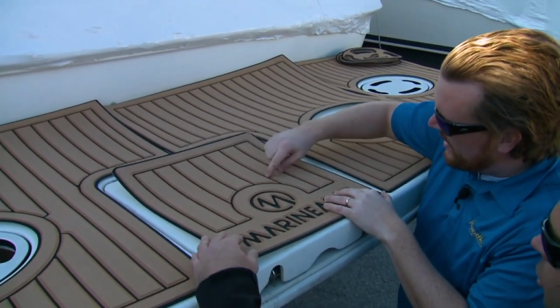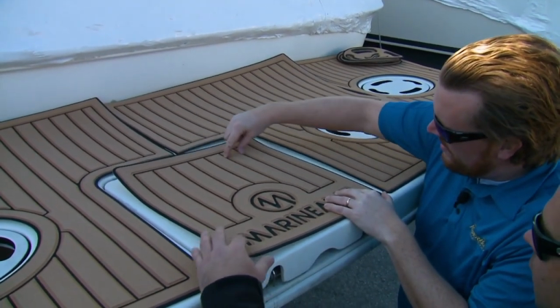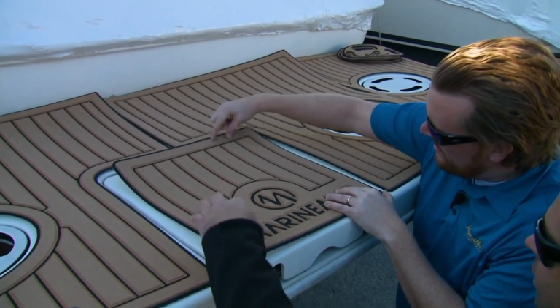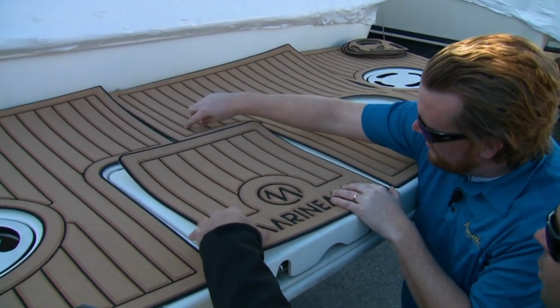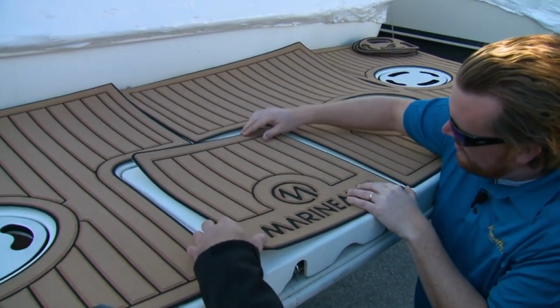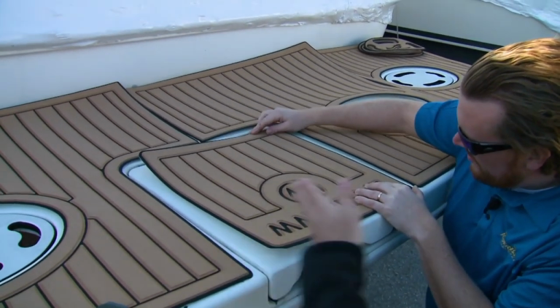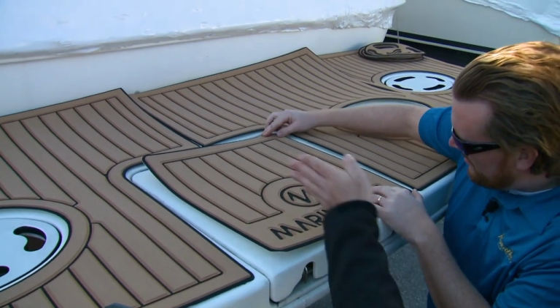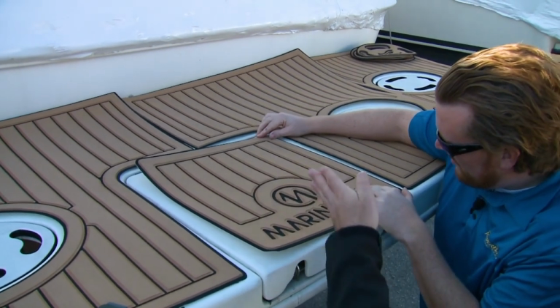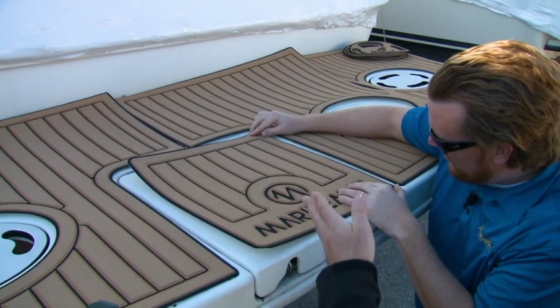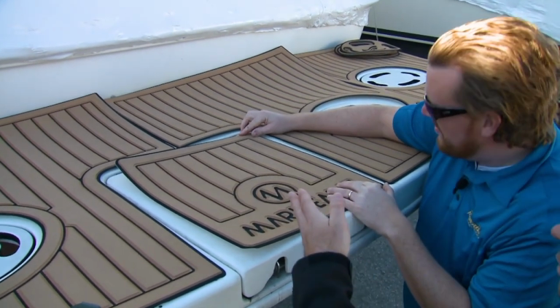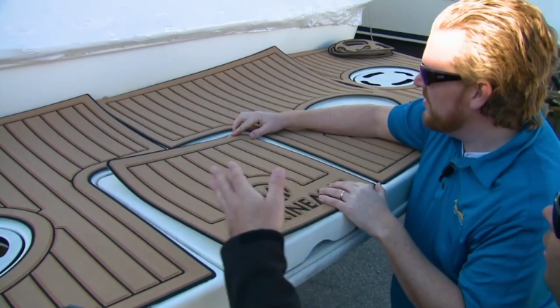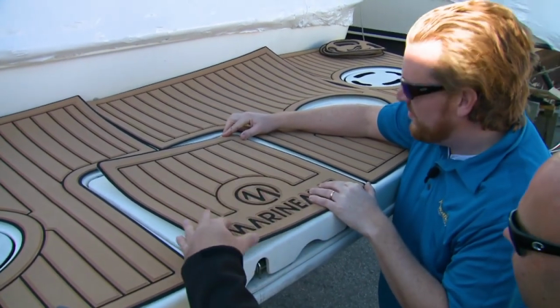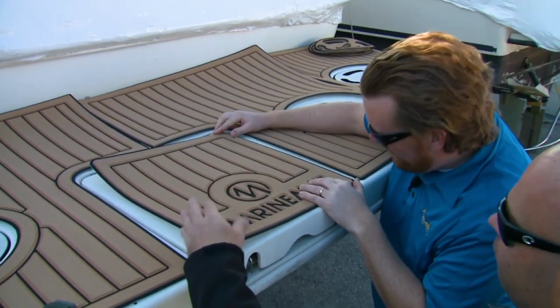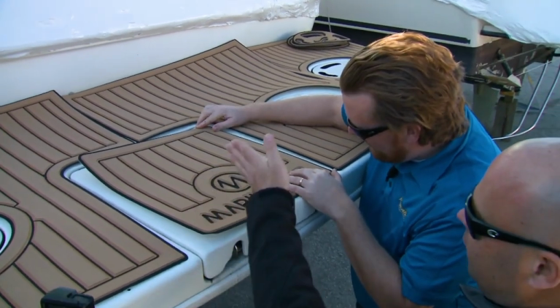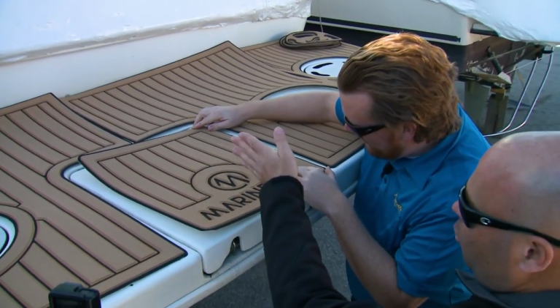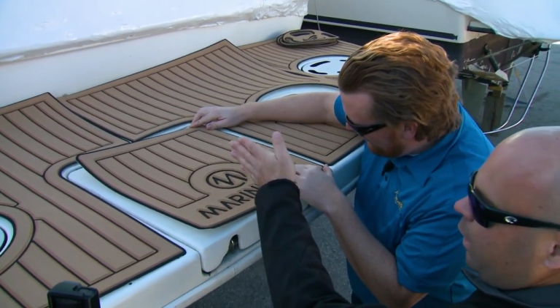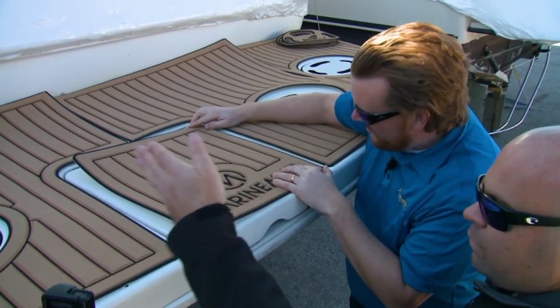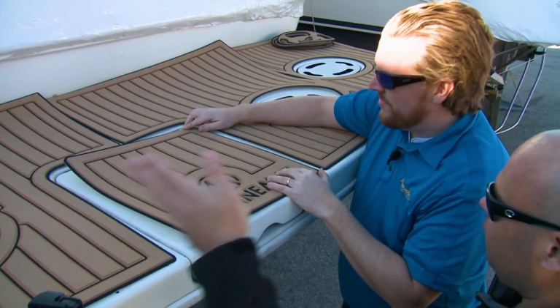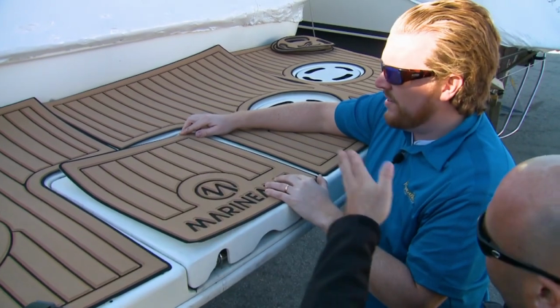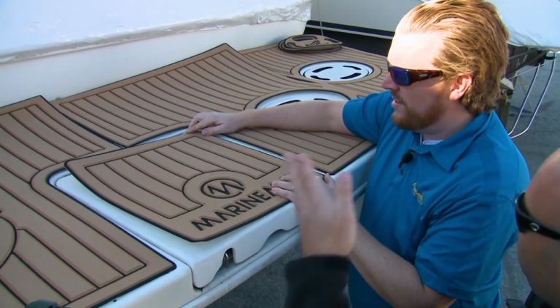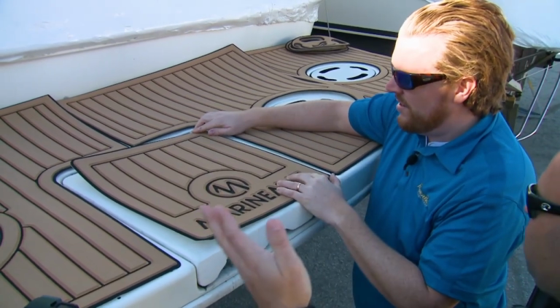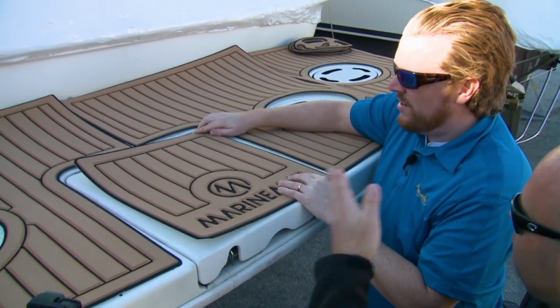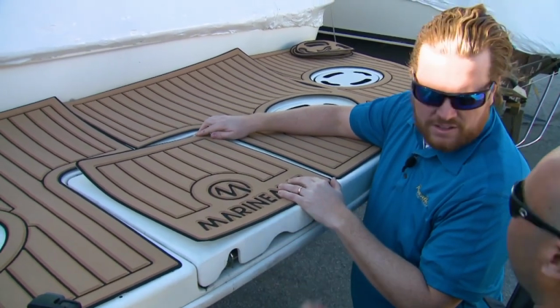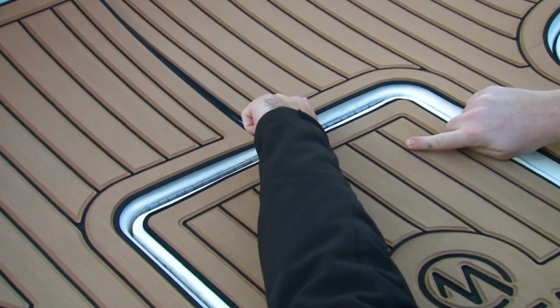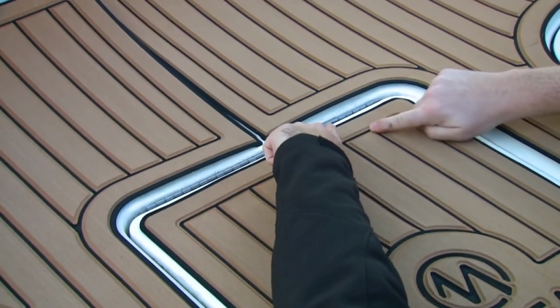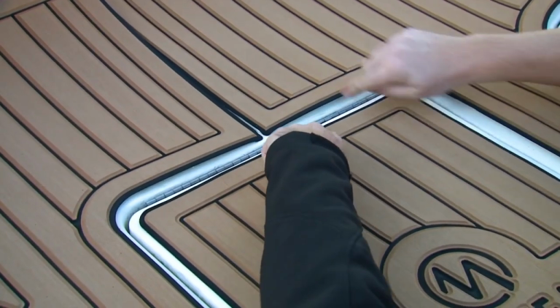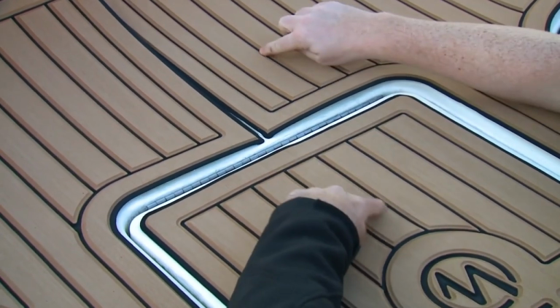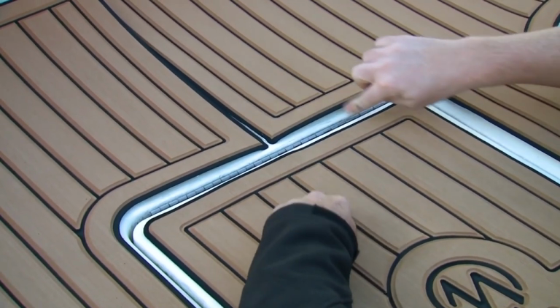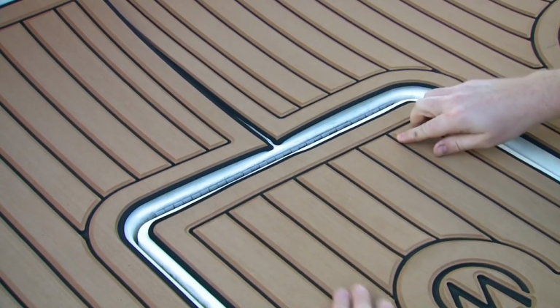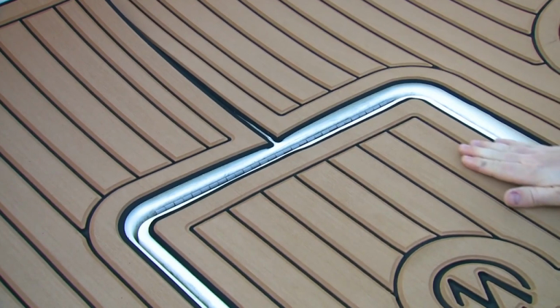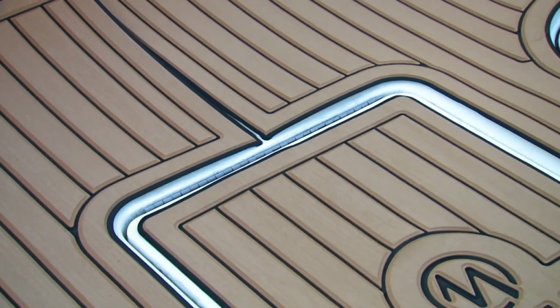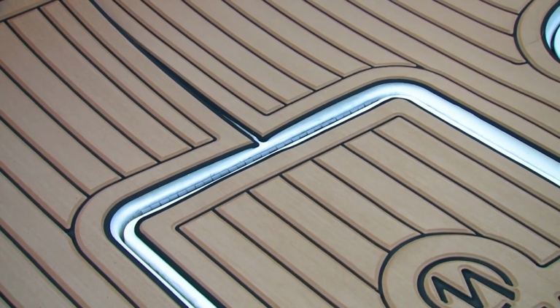Juggle a piece like this where you know it's going to be in front of another piece, and line that up first. Then you can work your way out from the center line, both port to starboard. We want this line to match up continuously with there.